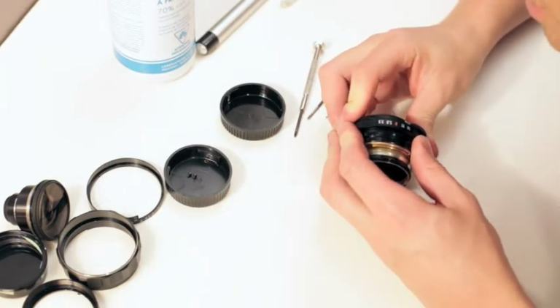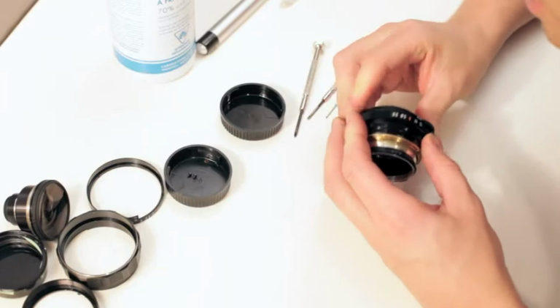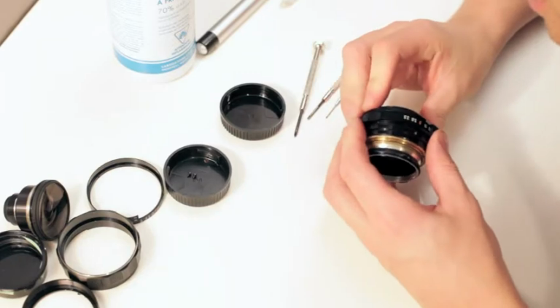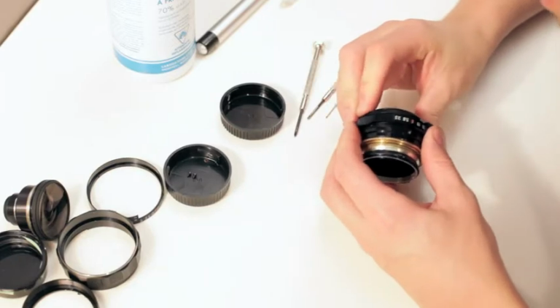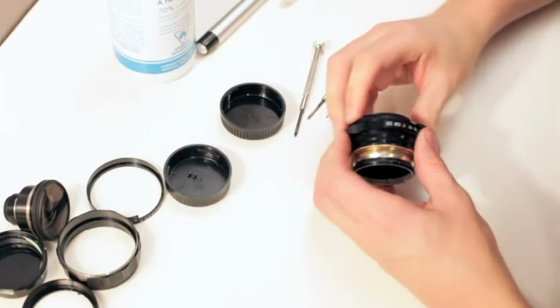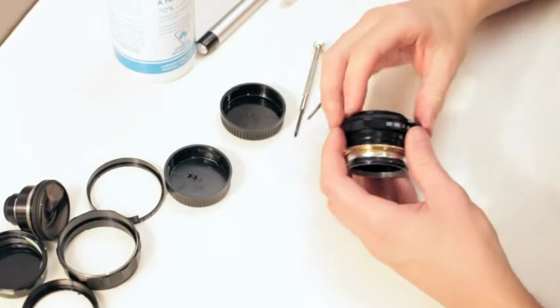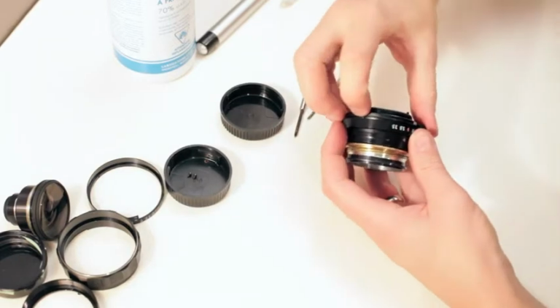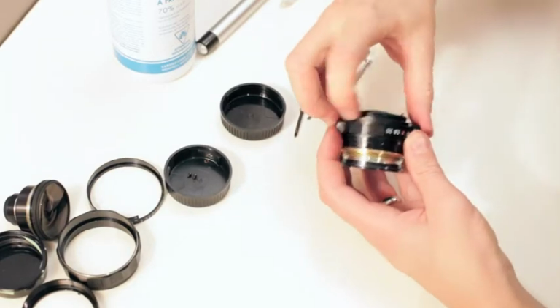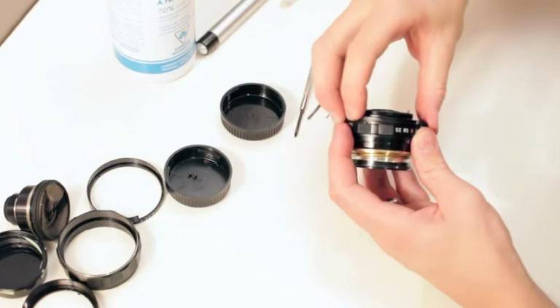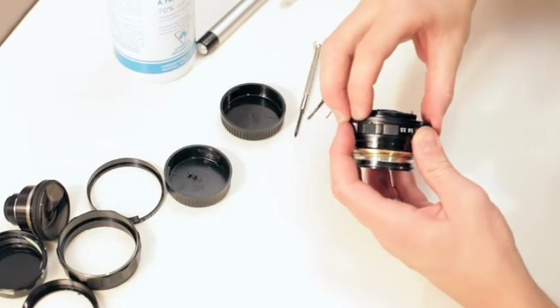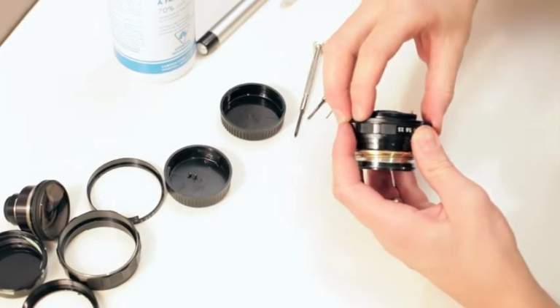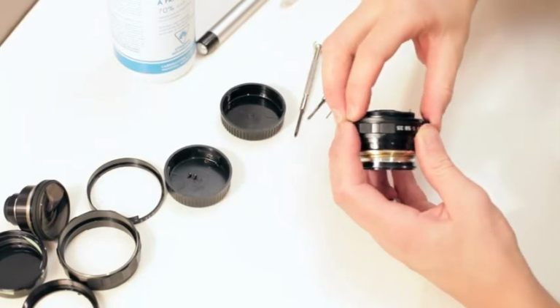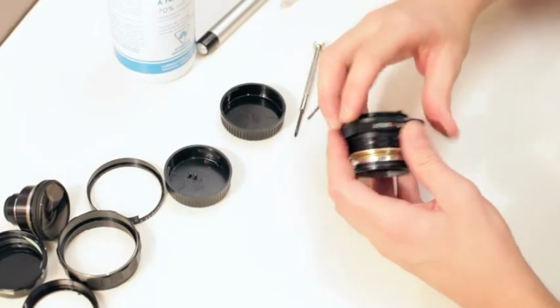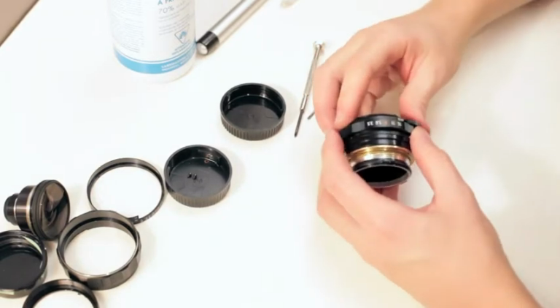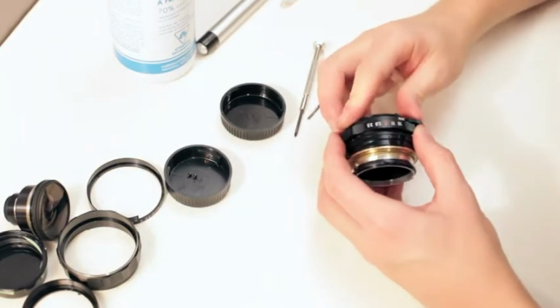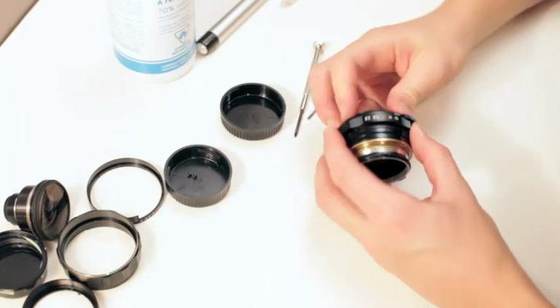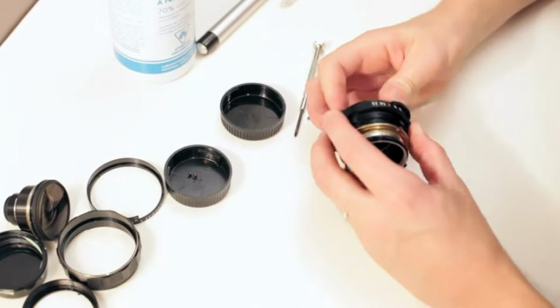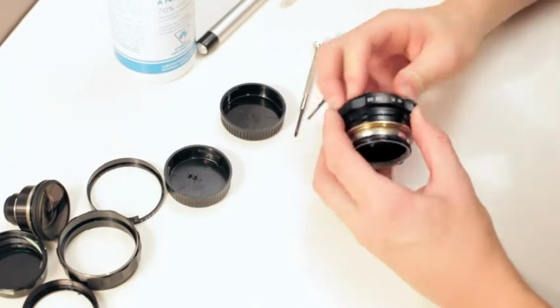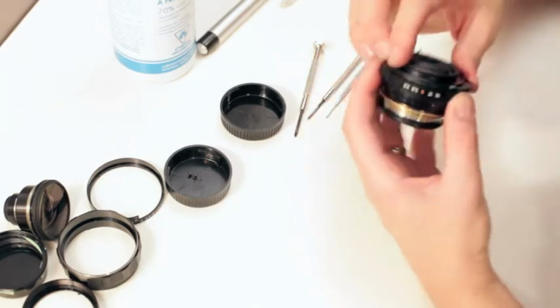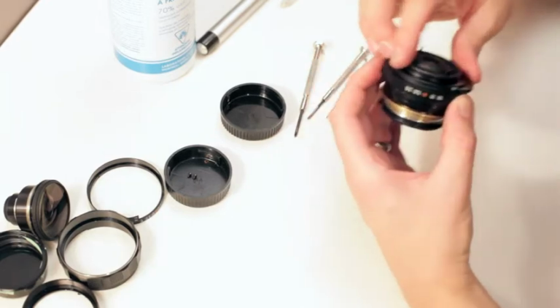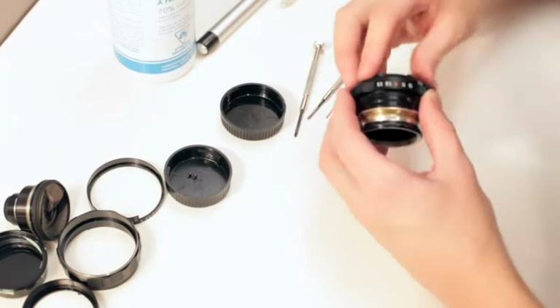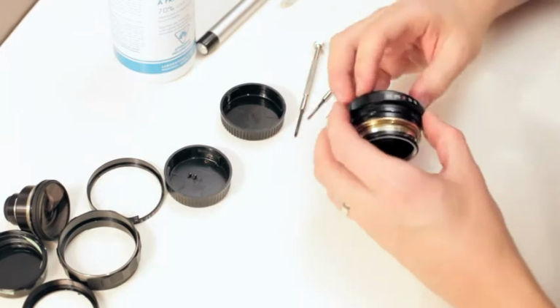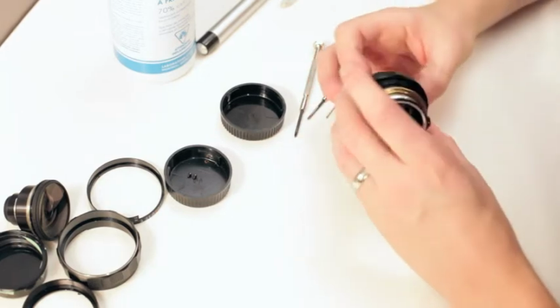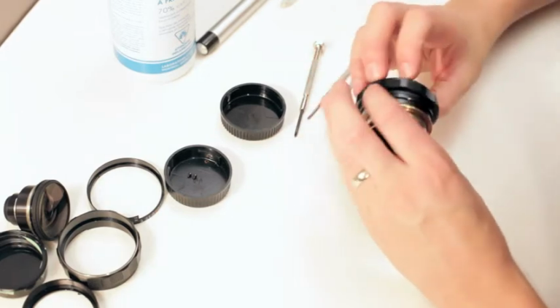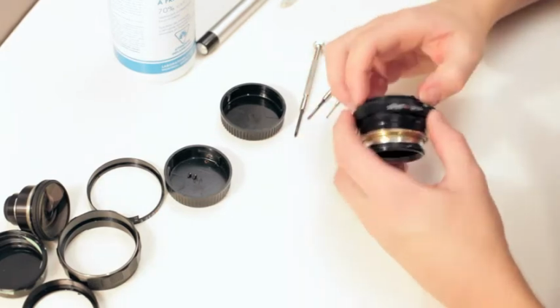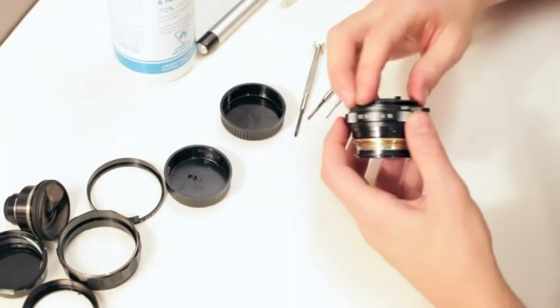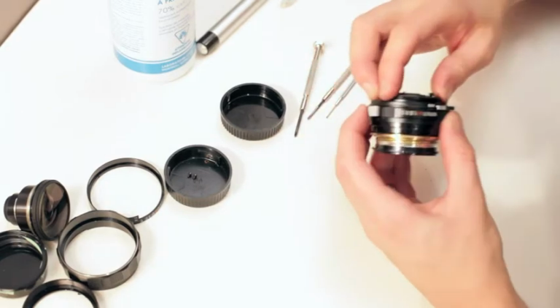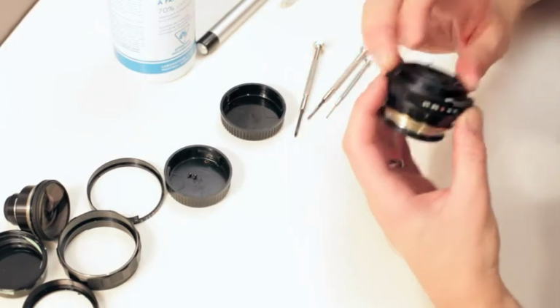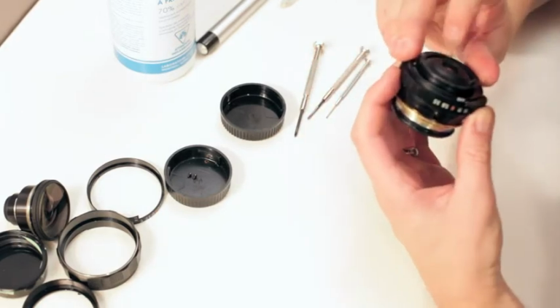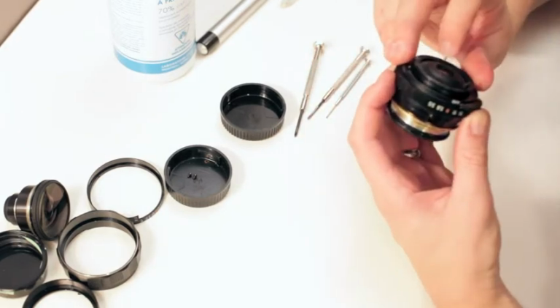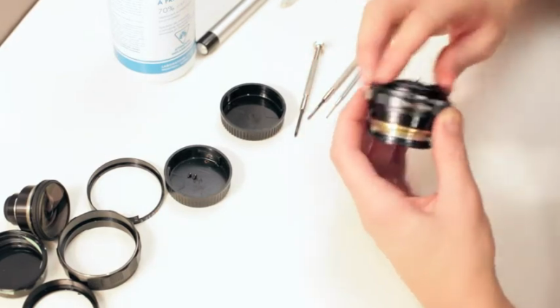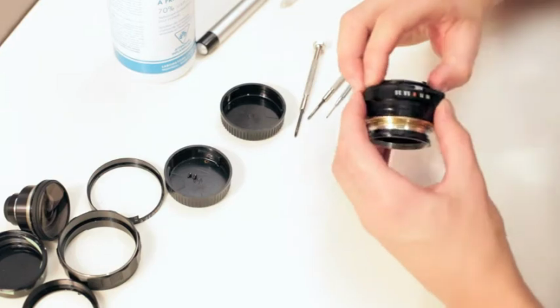Here we go — we're going to mesh that, and there it goes. Let's just check and make sure everything's working good.